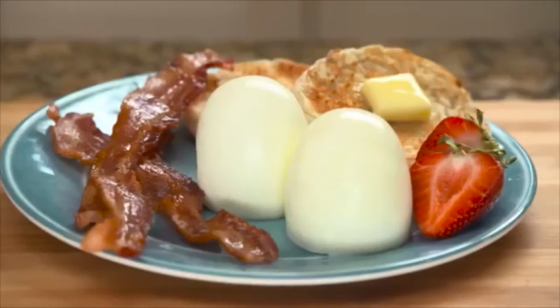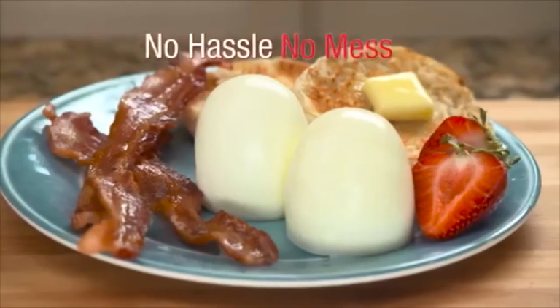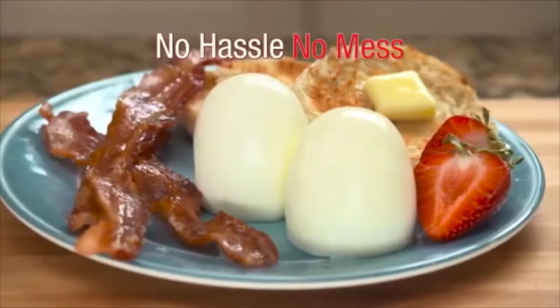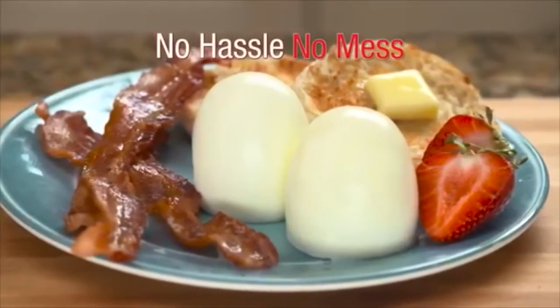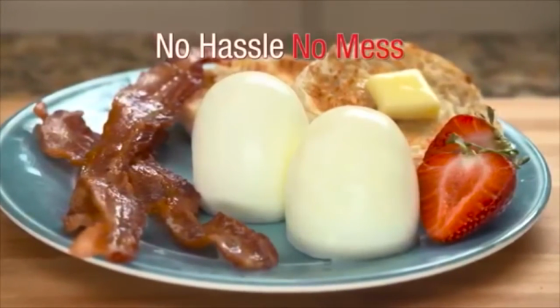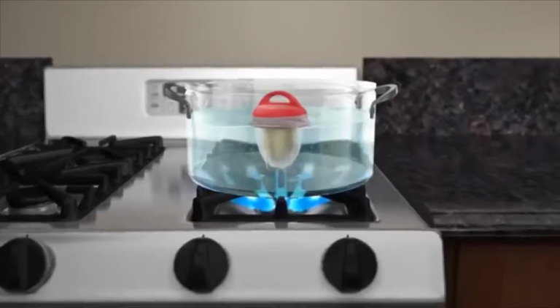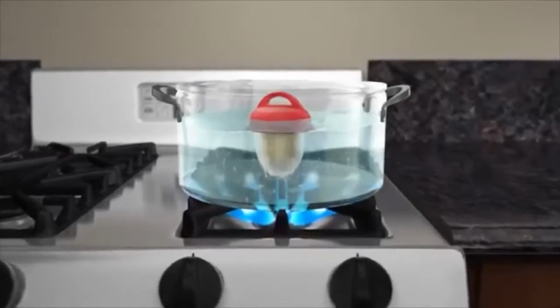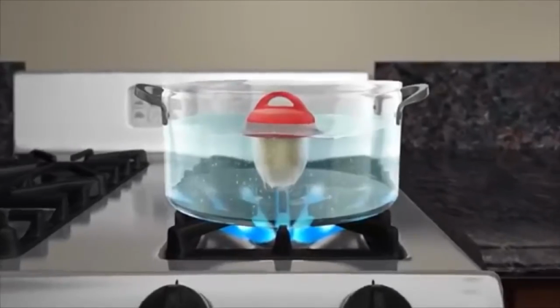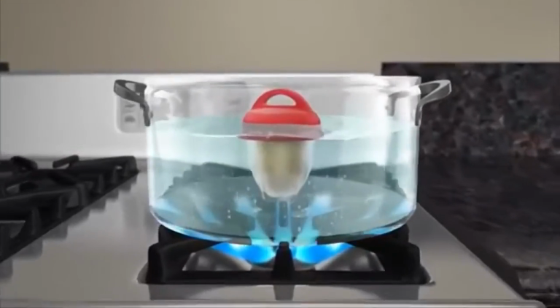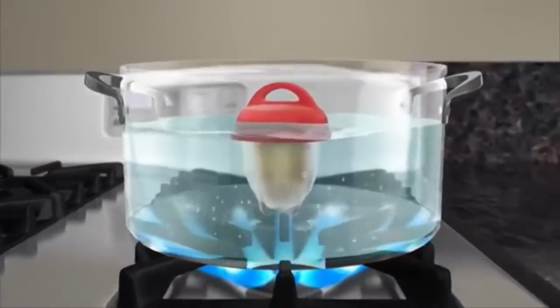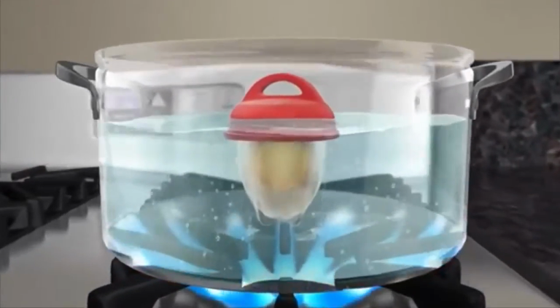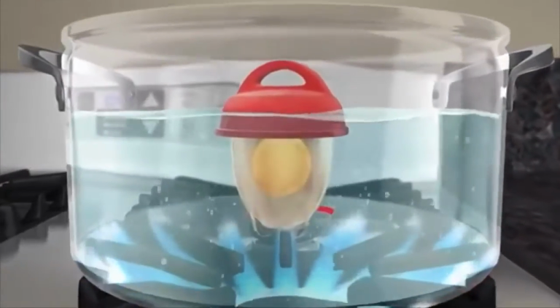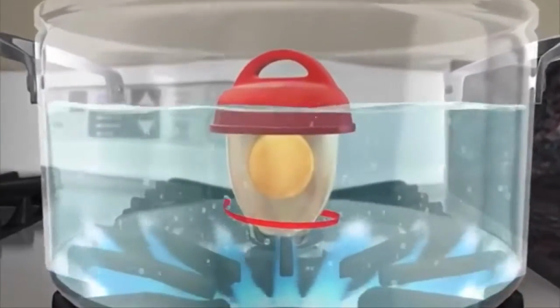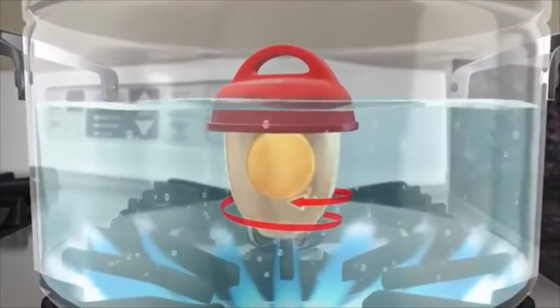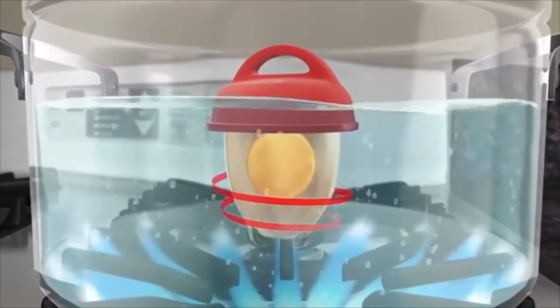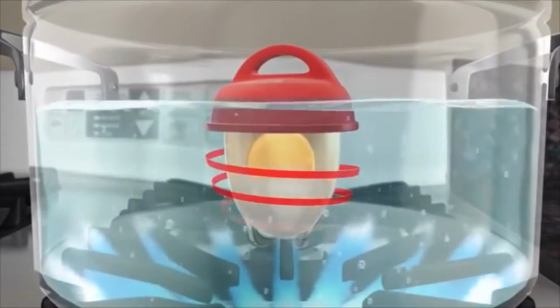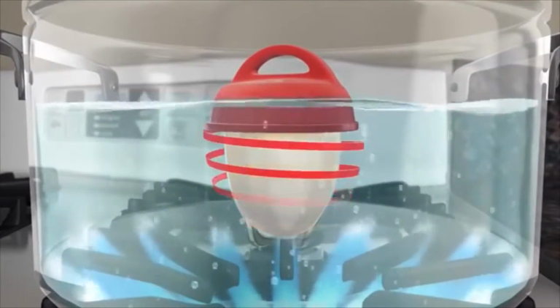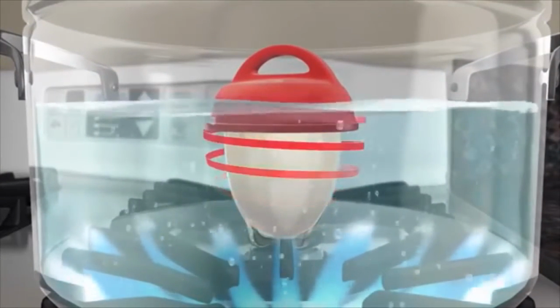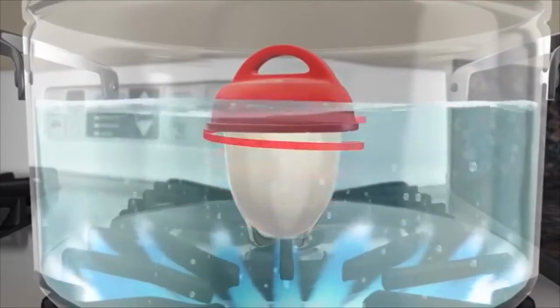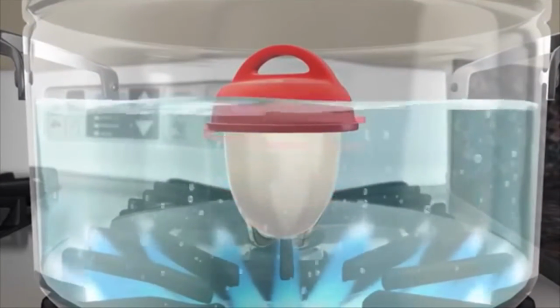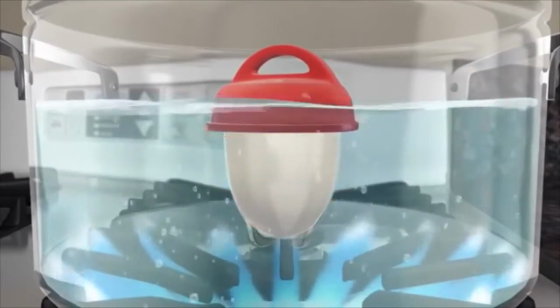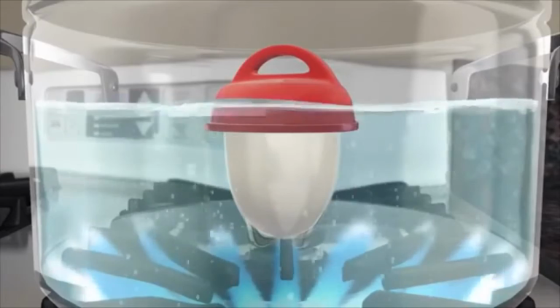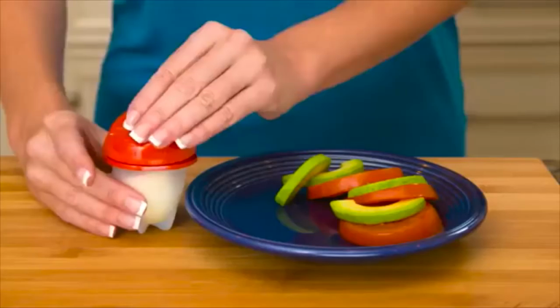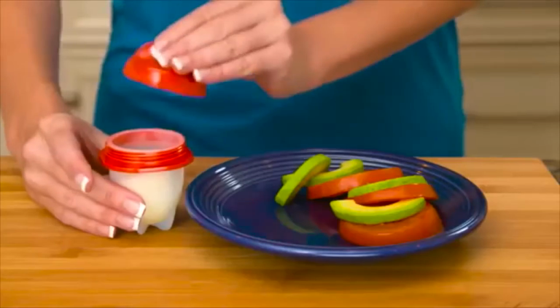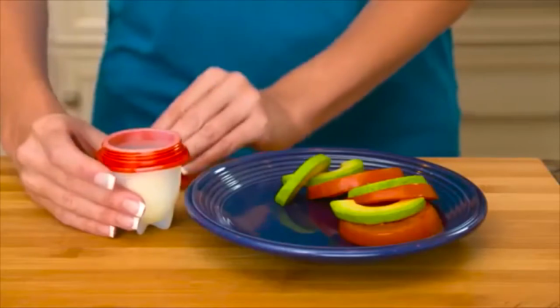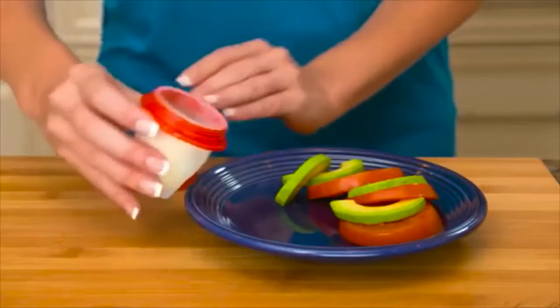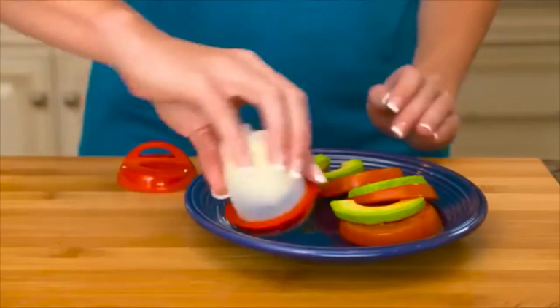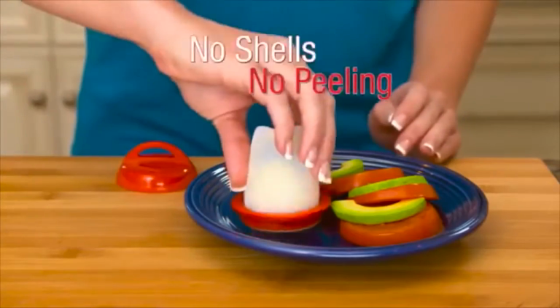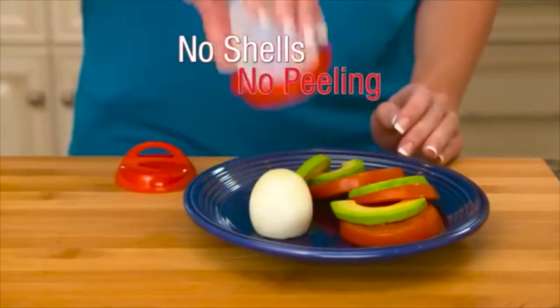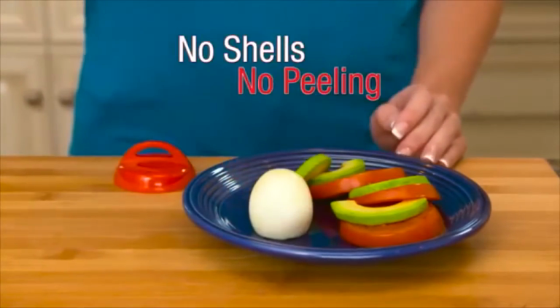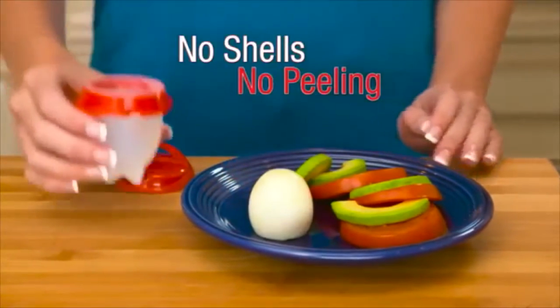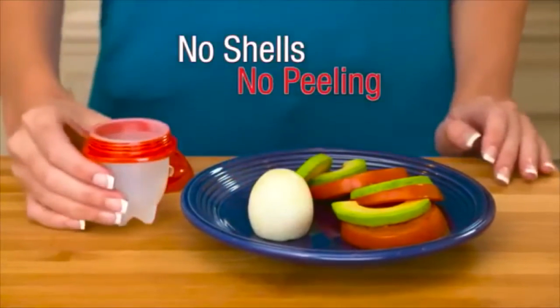No hassle, no mess. The secret is the thermodynamic nonstick silicone material that allows the egg to cook just like it would inside the shell. No broken egg whites and no peeling. Now that's appealing.